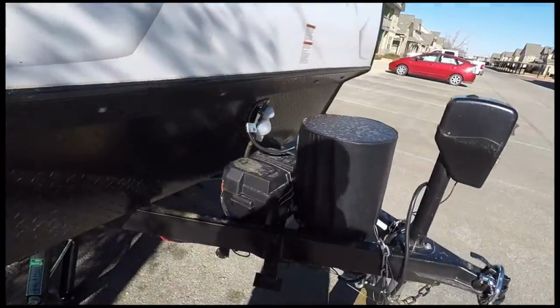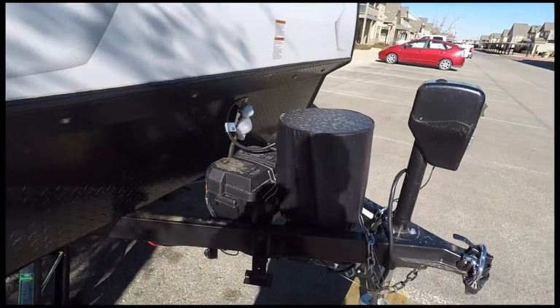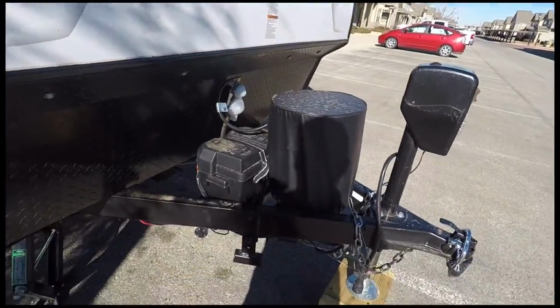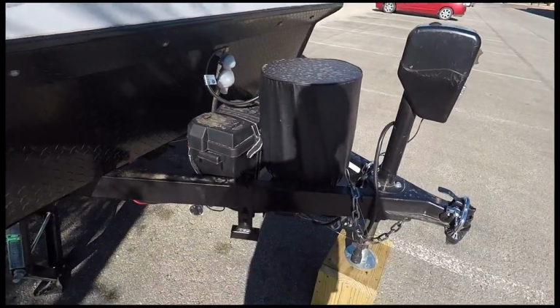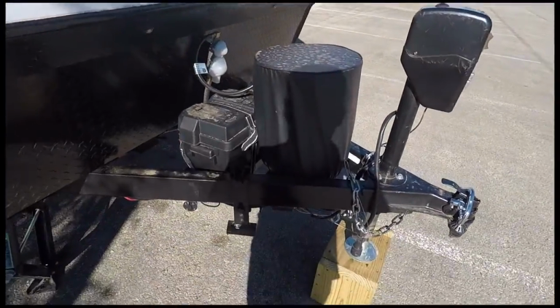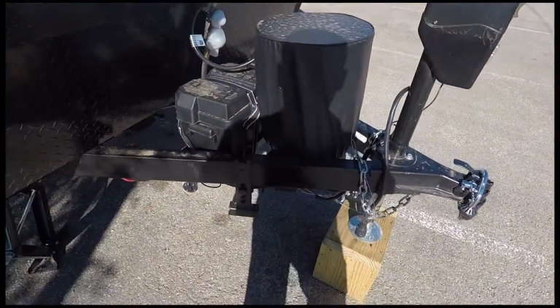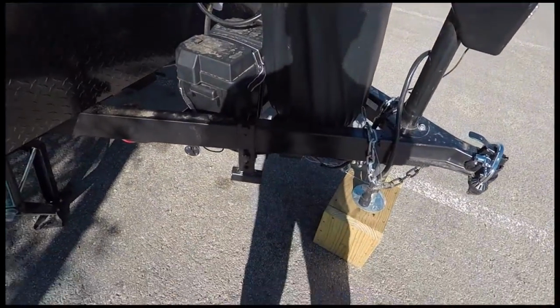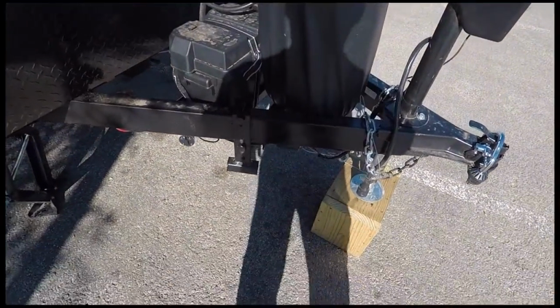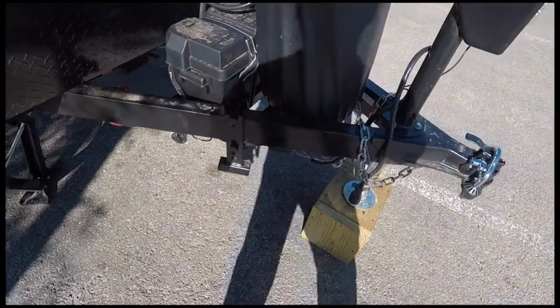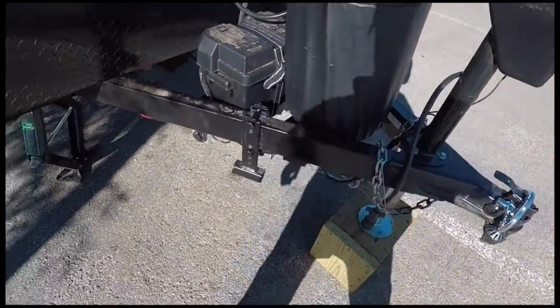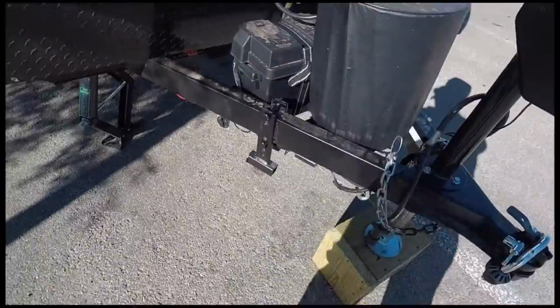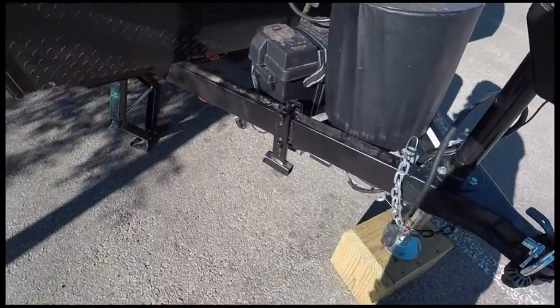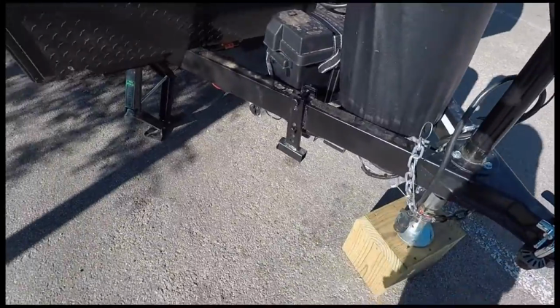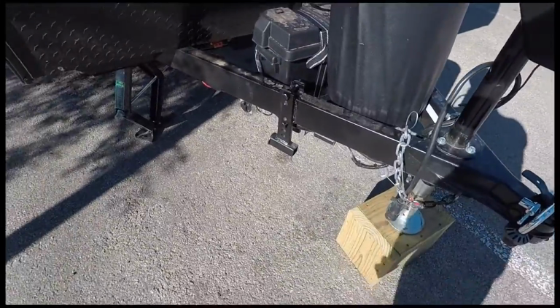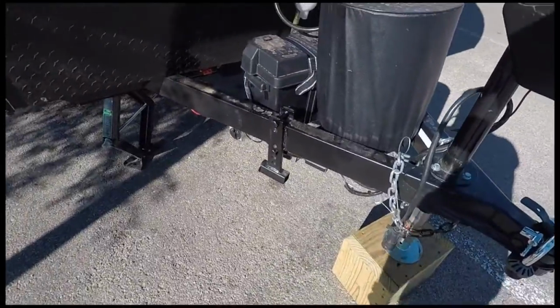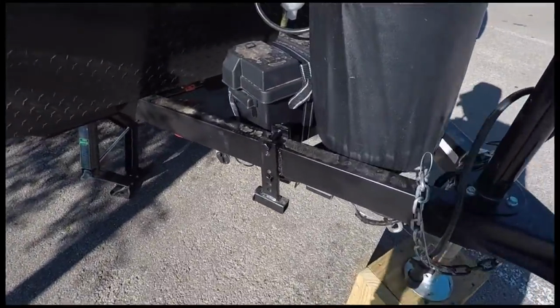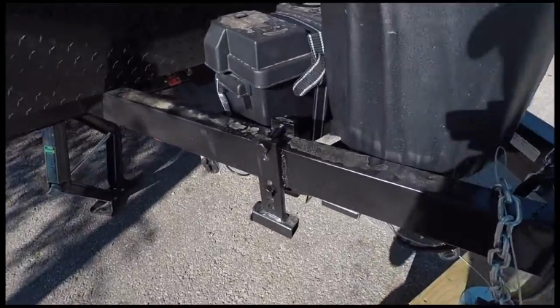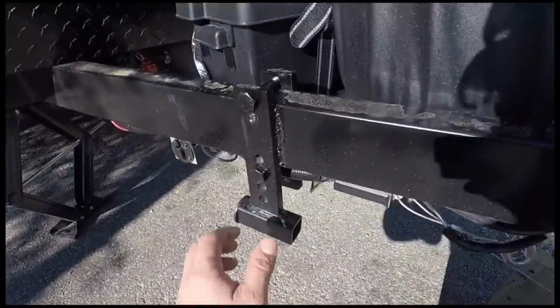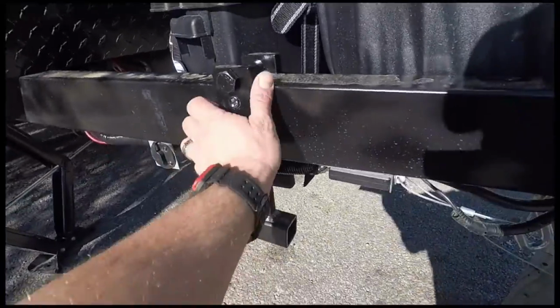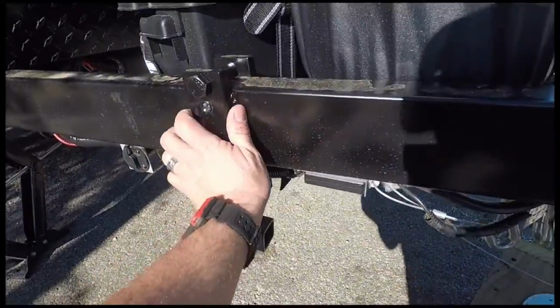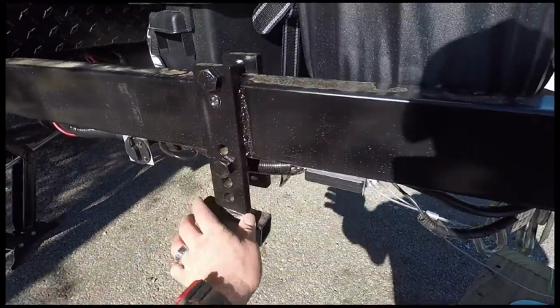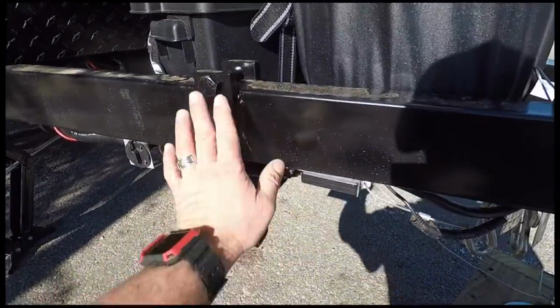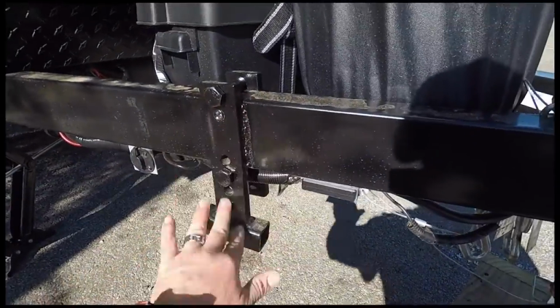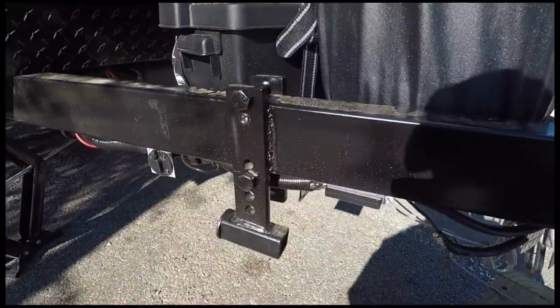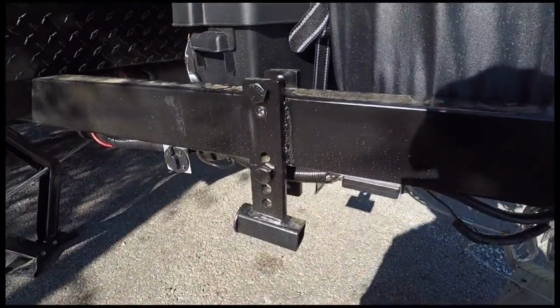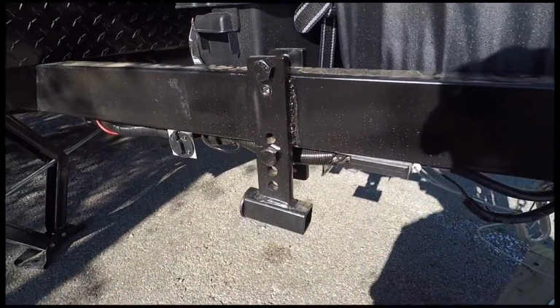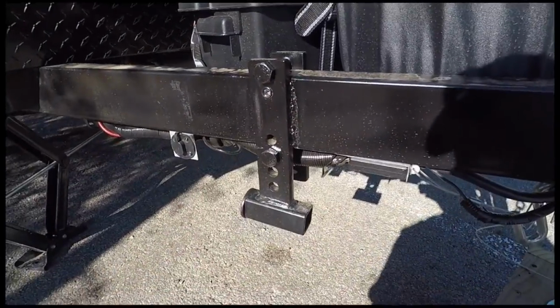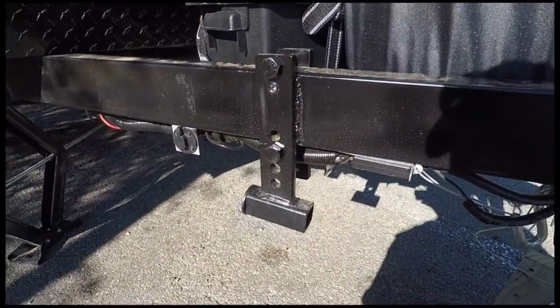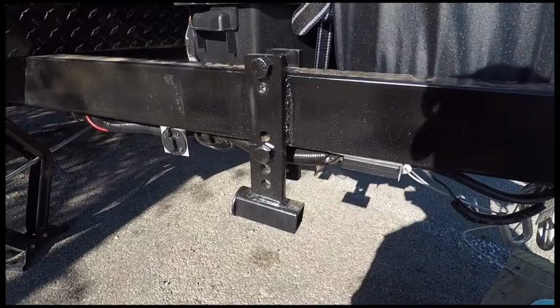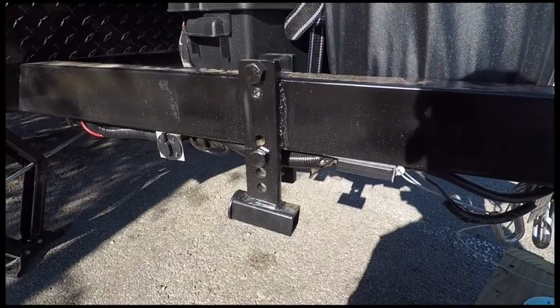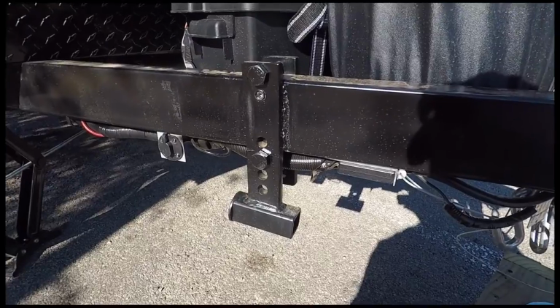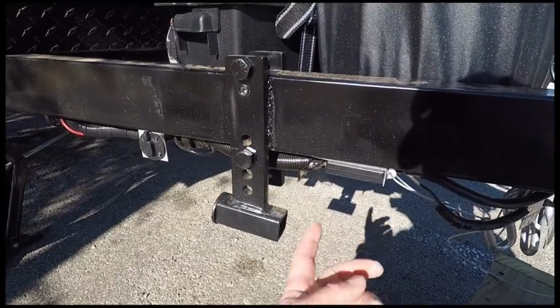I installed an Anderson weight distribution hitch. Actually welded it to the frame for extra support.